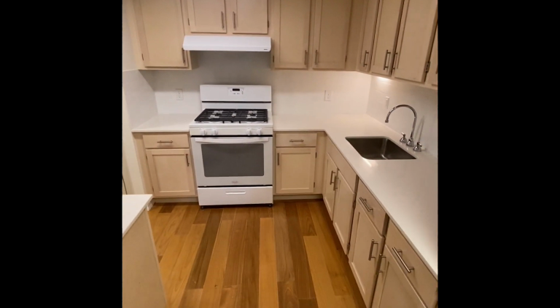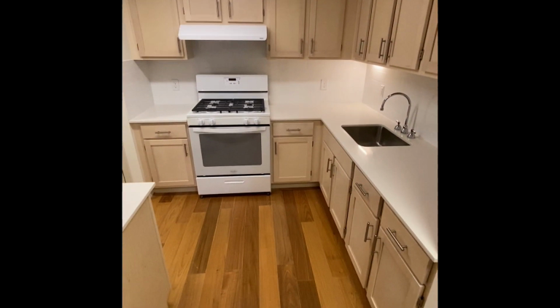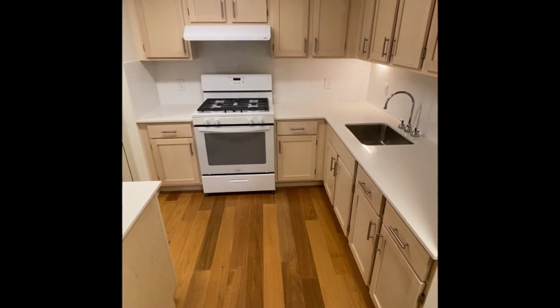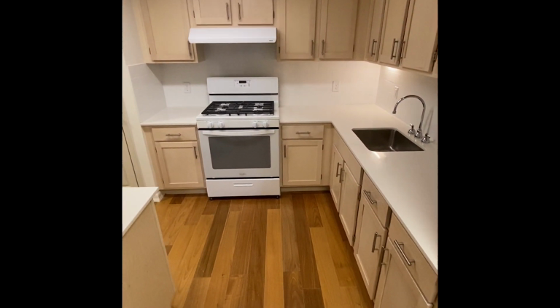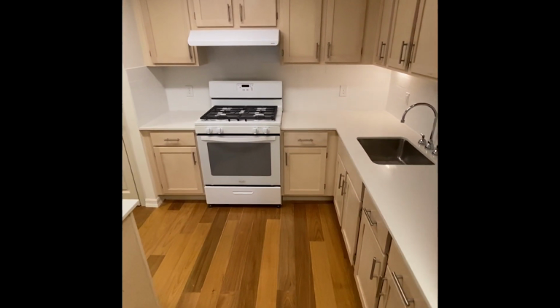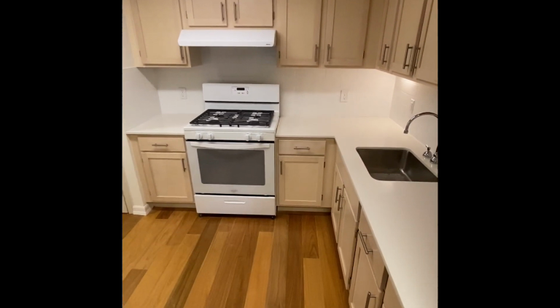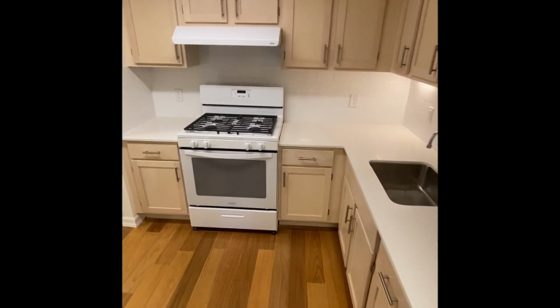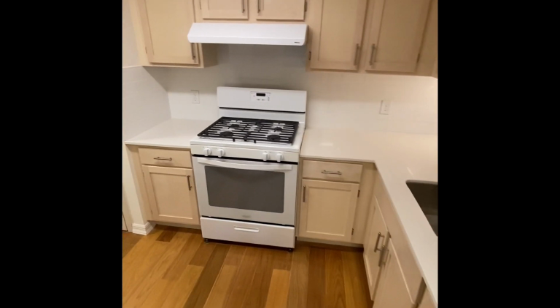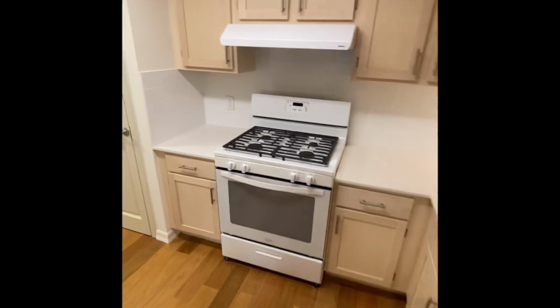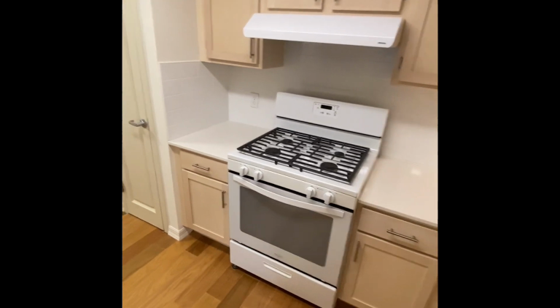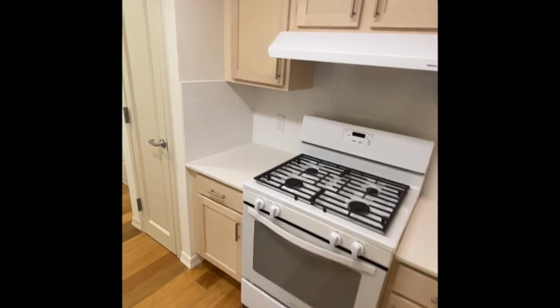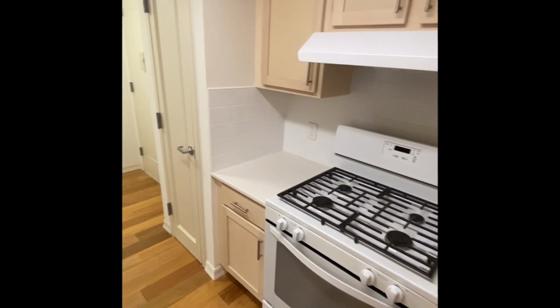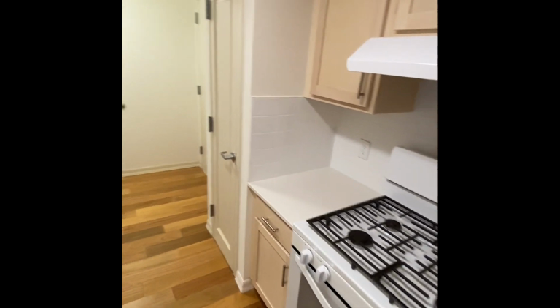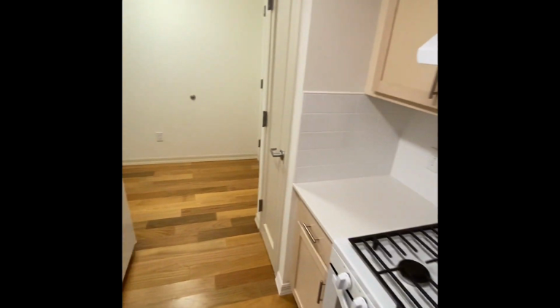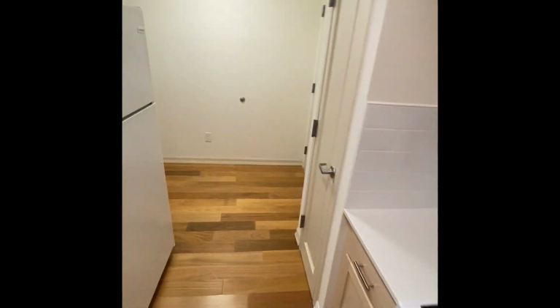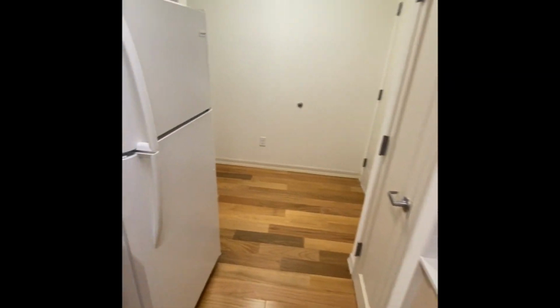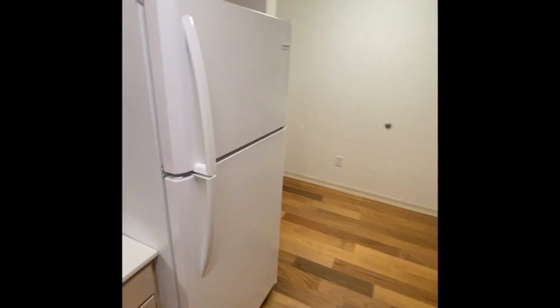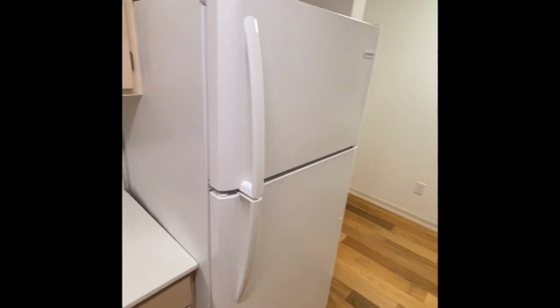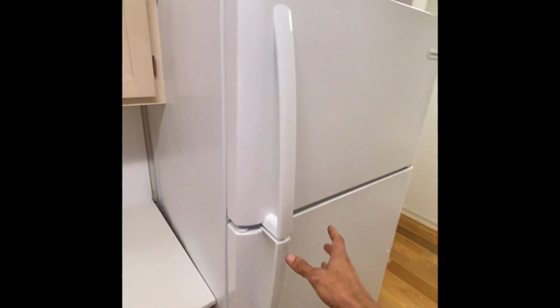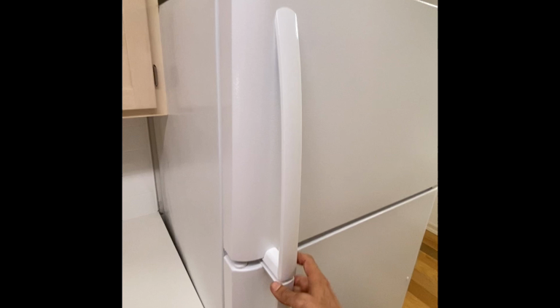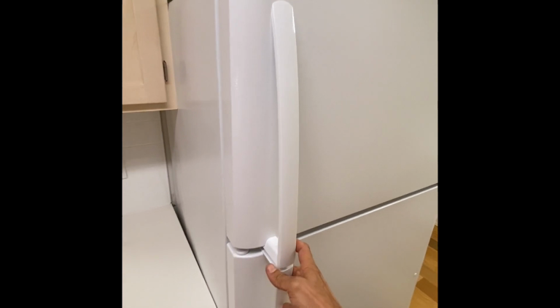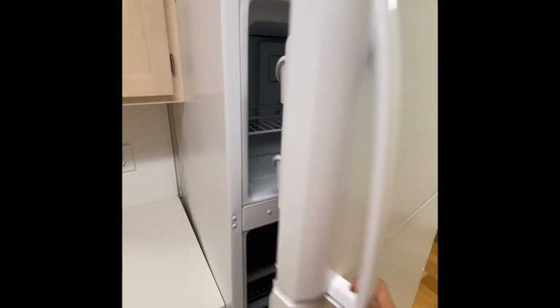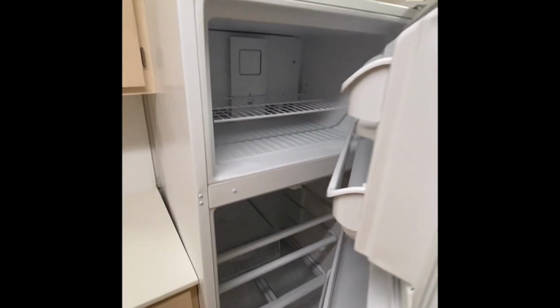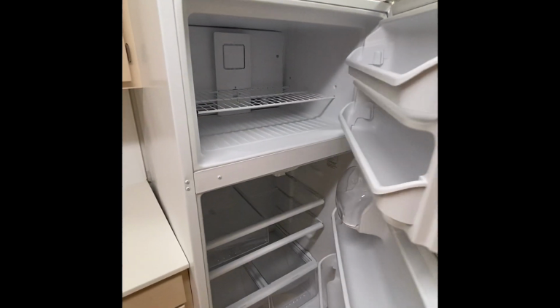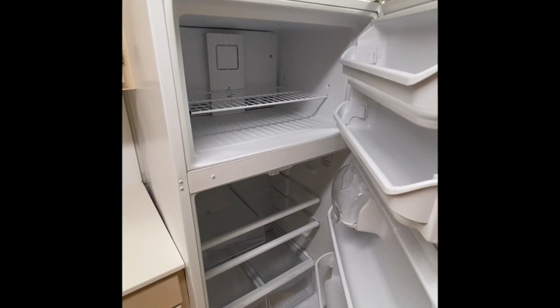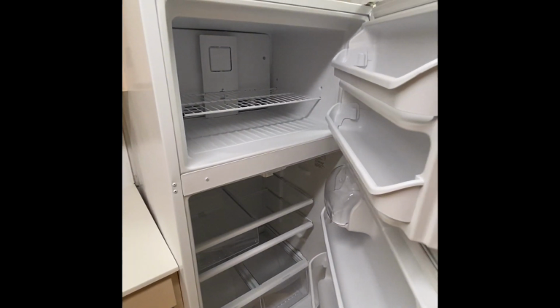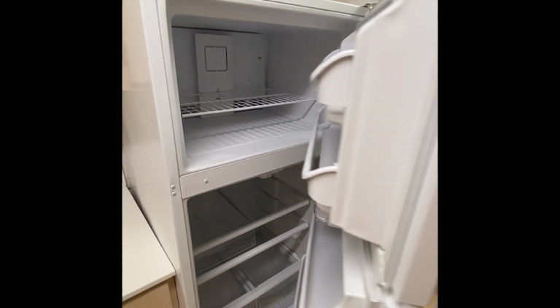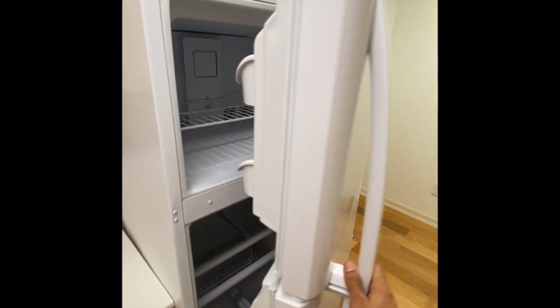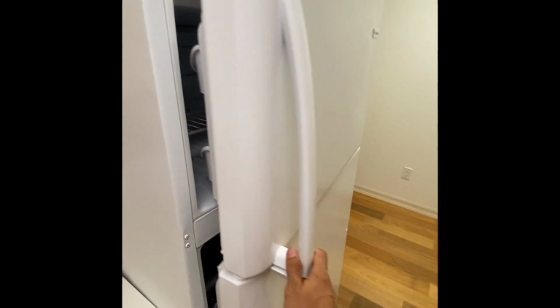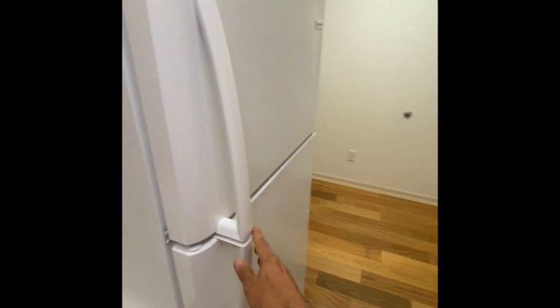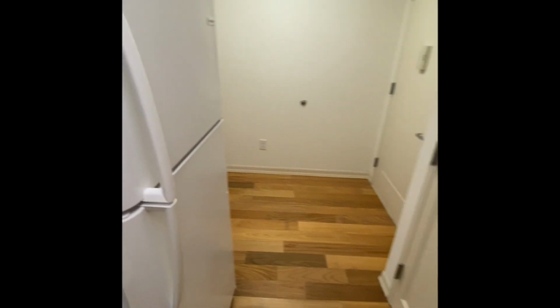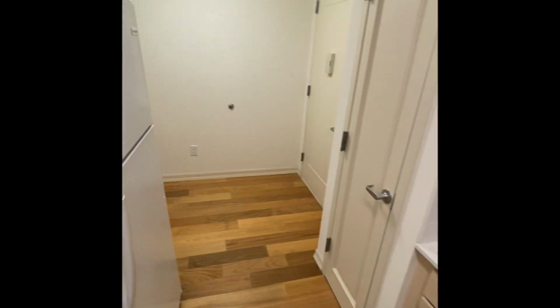Moving on to the kitchen: modern design with Energy Star appliances, quartz stone counters, real wood cabinets, sleek plumbing fixtures, a gas-burning stove, an enormous refrigerator, a huge pantry, and a ducted hood.